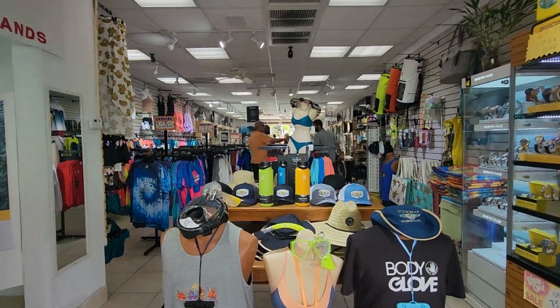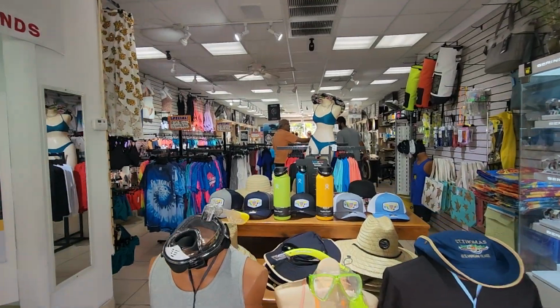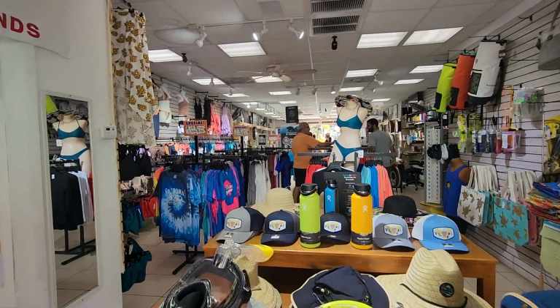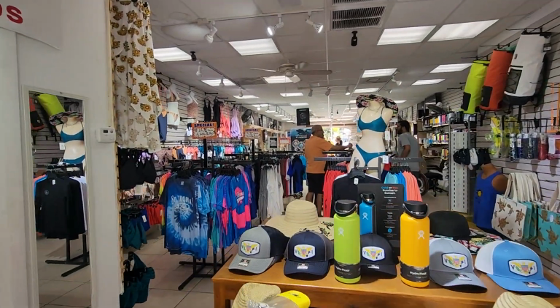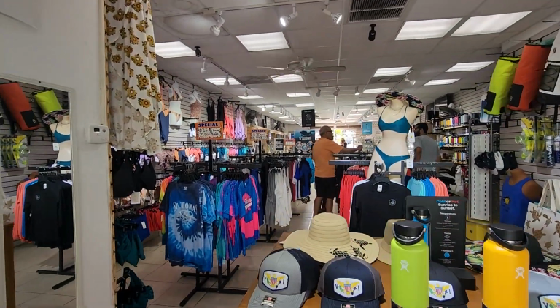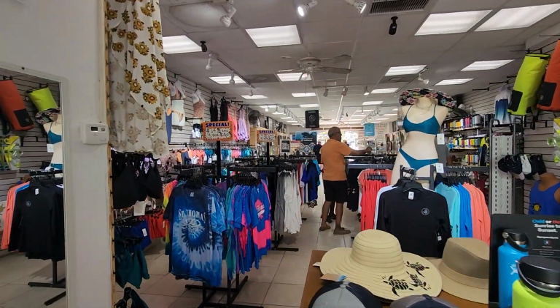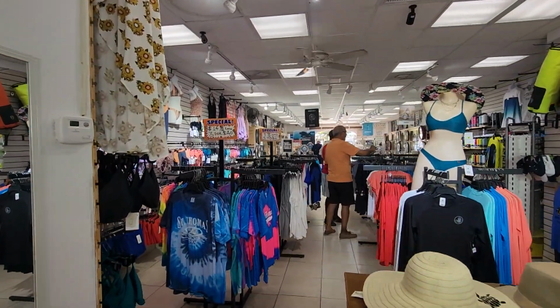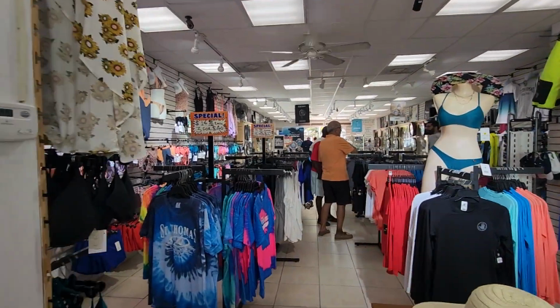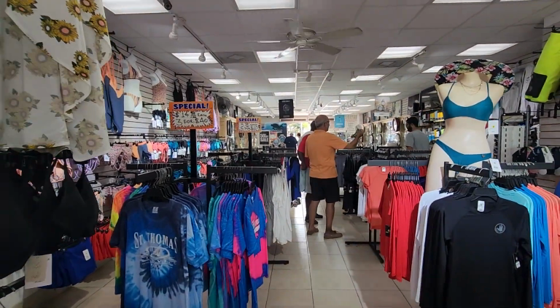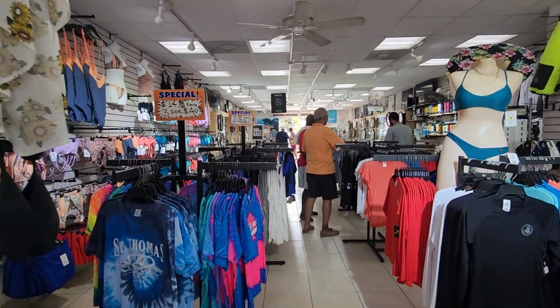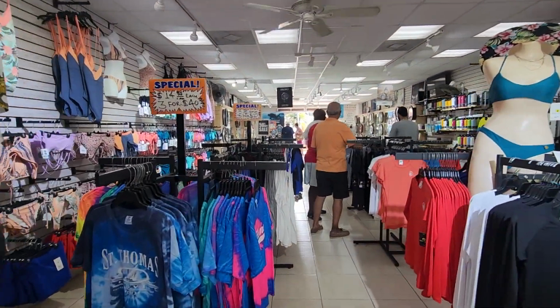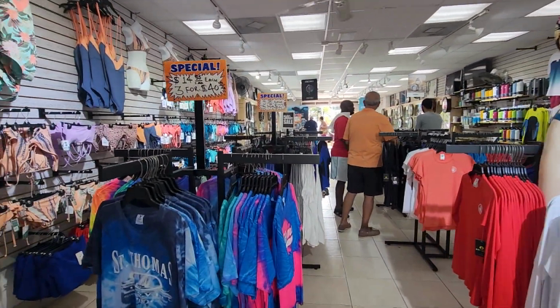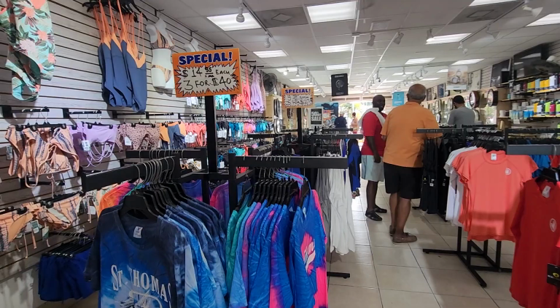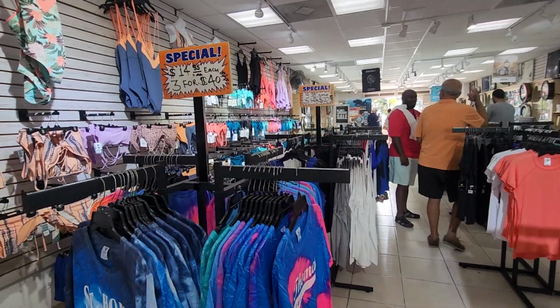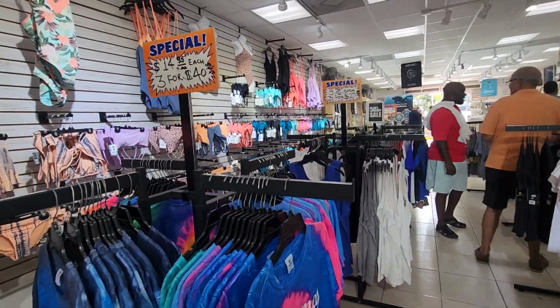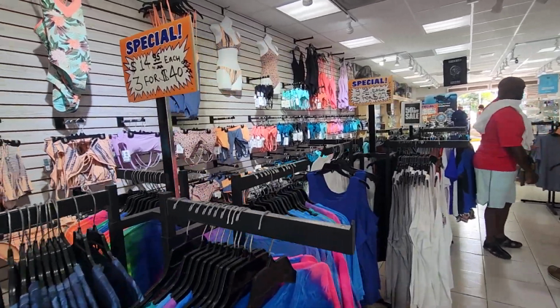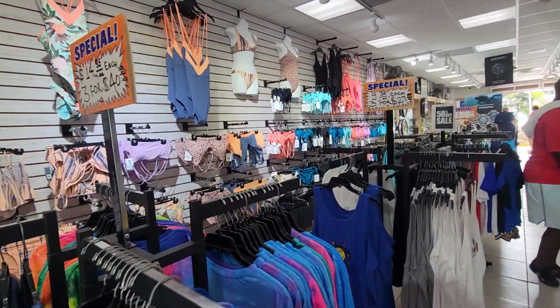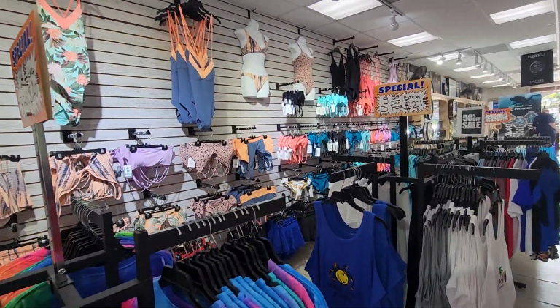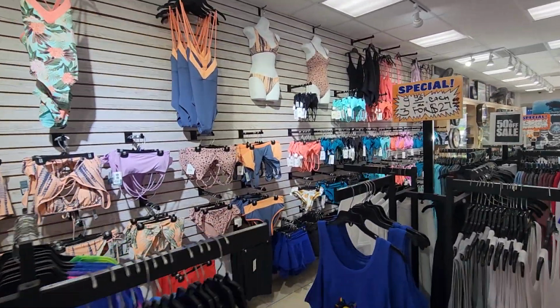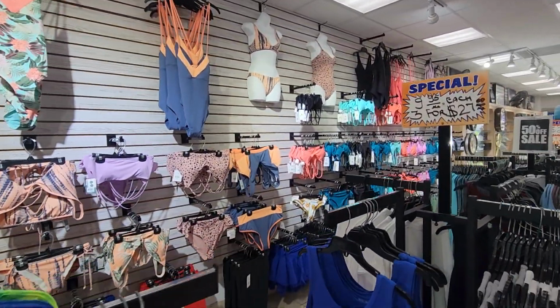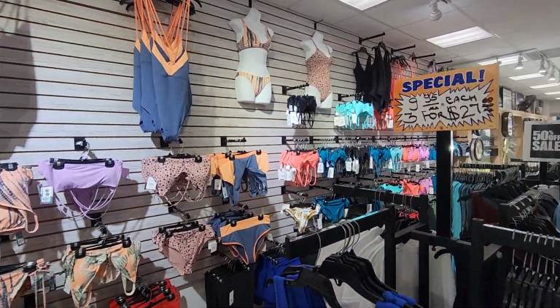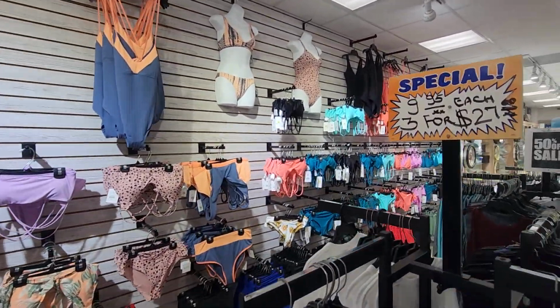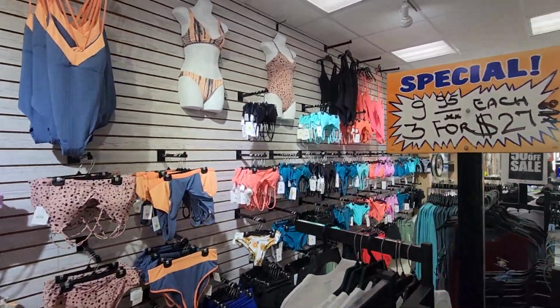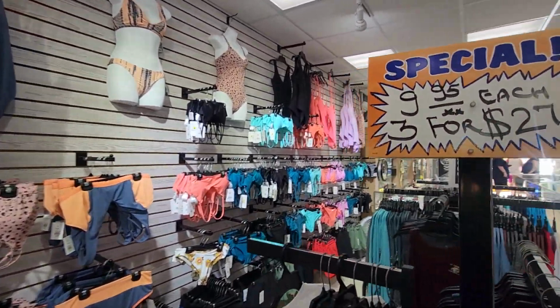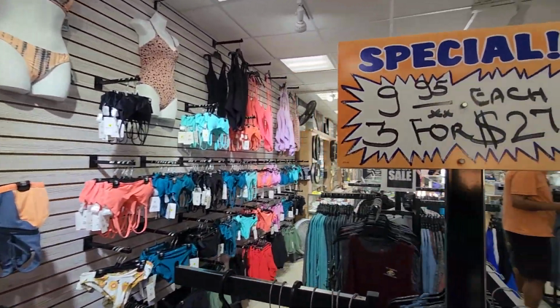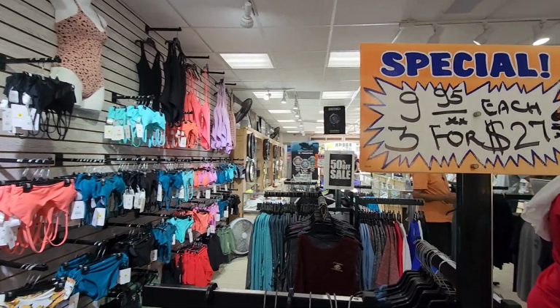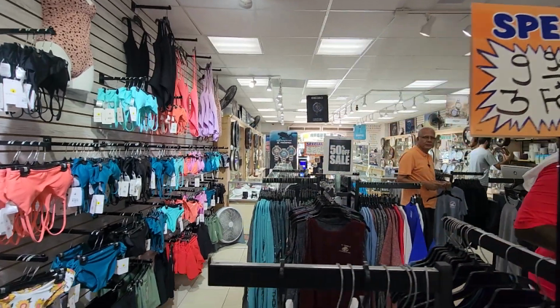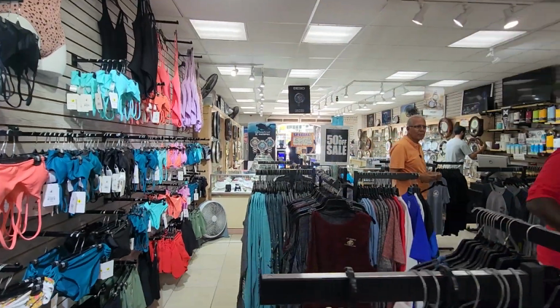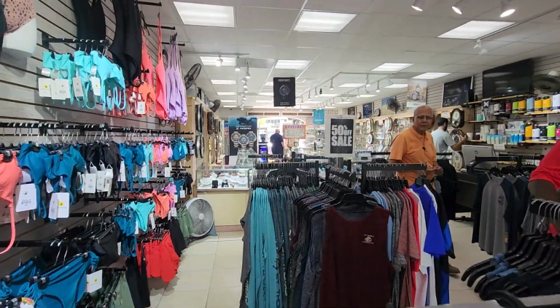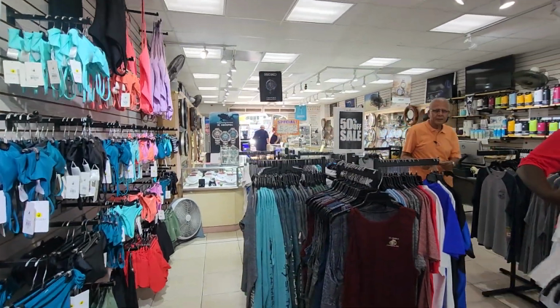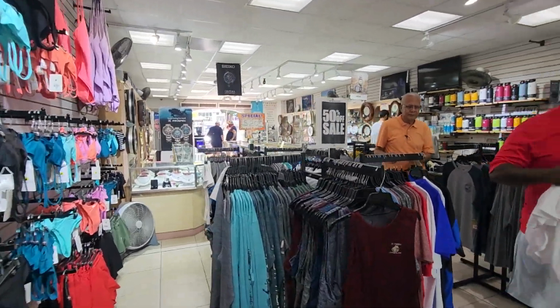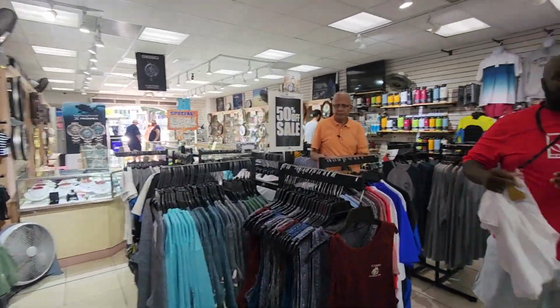There's a surf shop right inside the port shopping area. Biggs found some great deals on some swim shirts, and we also met the owner who was really nice. Definitely check out this store if you come to St. Thomas on your next cruise.